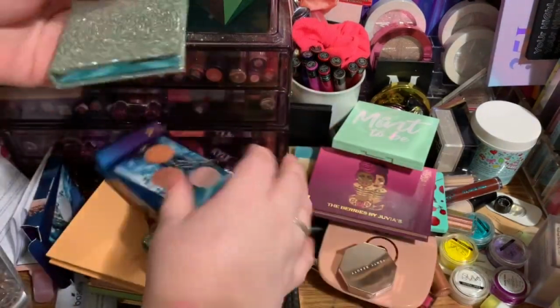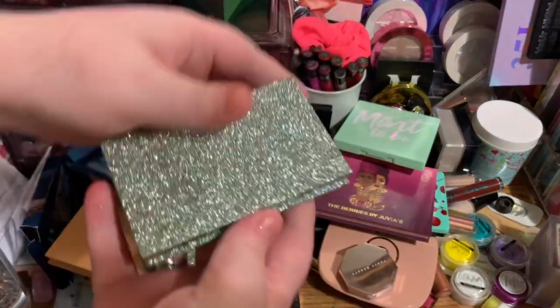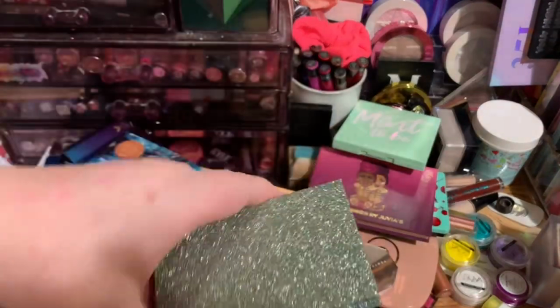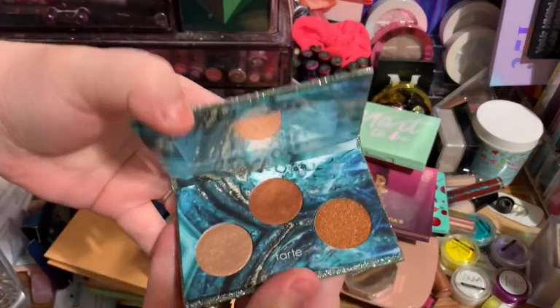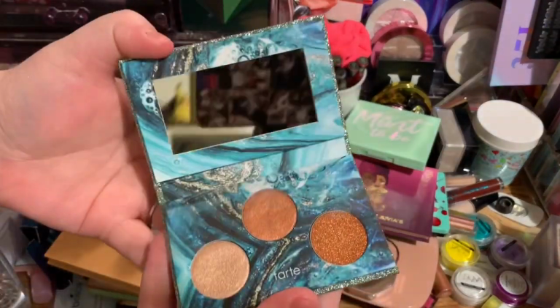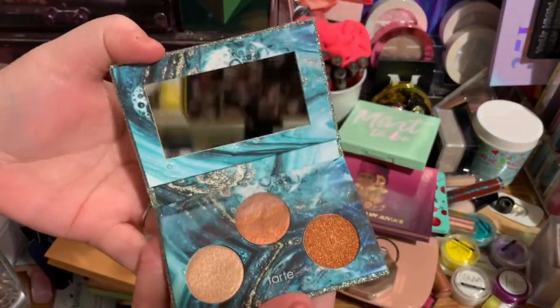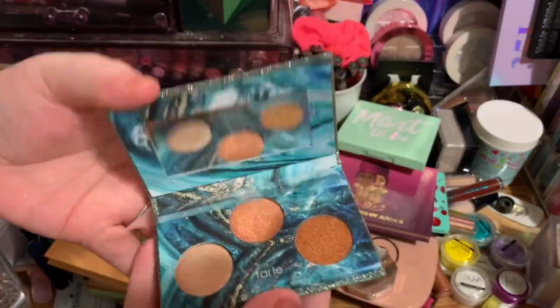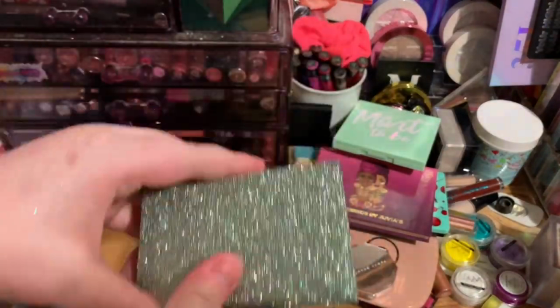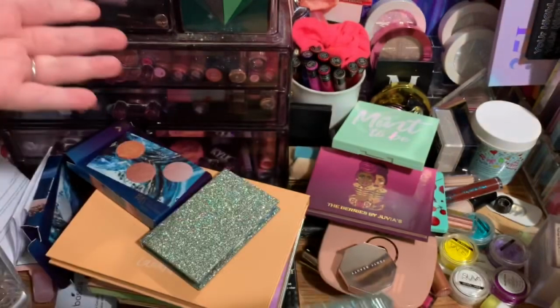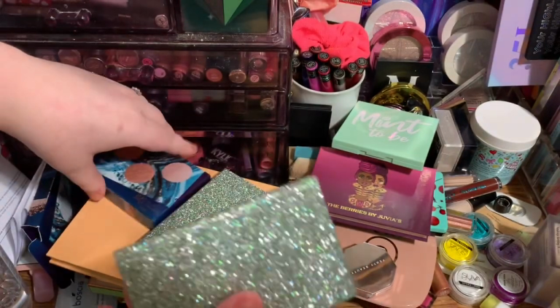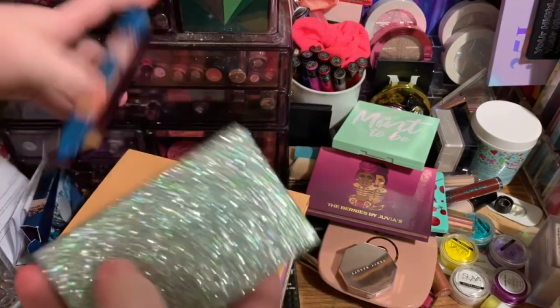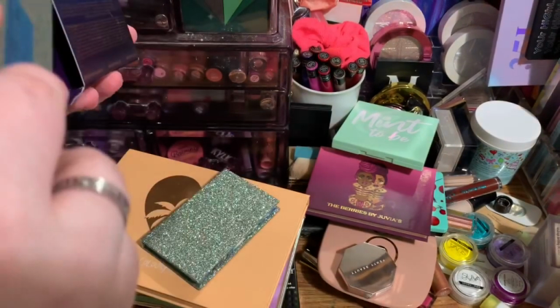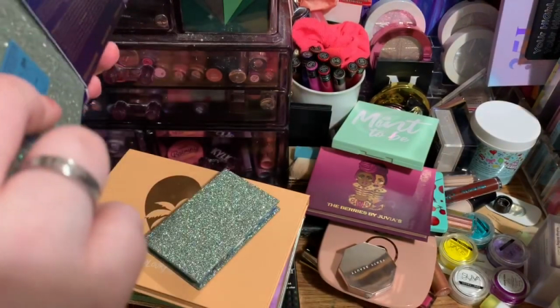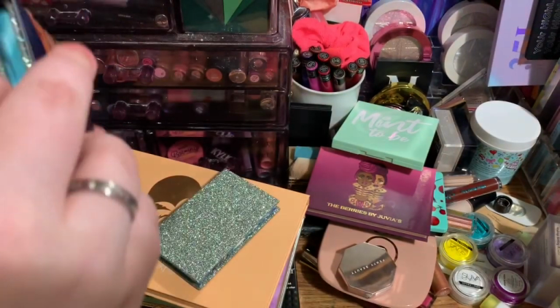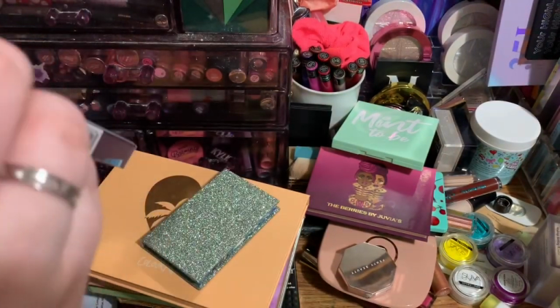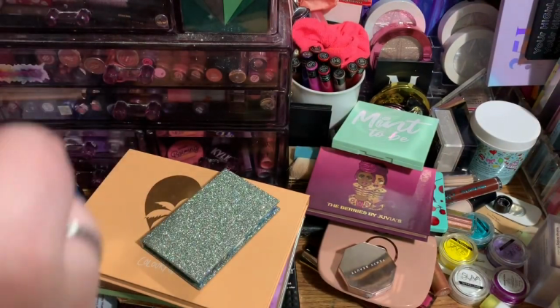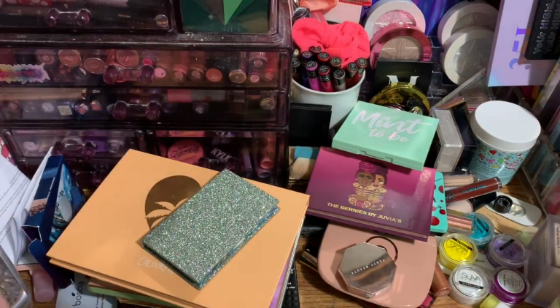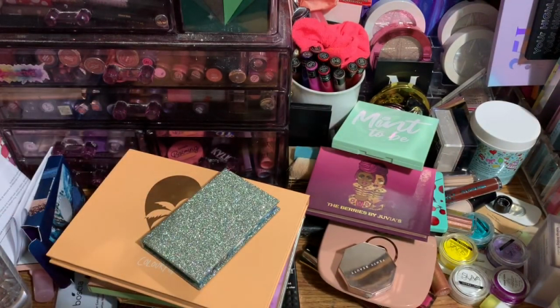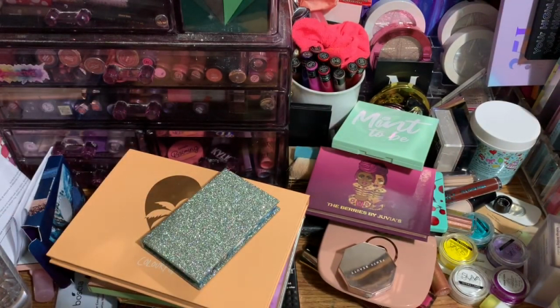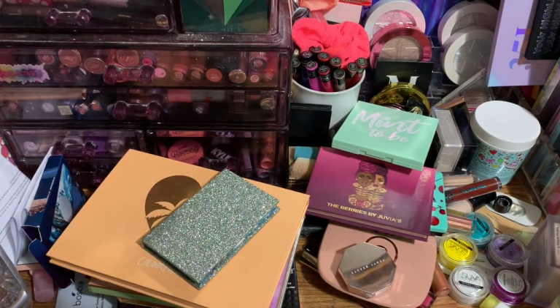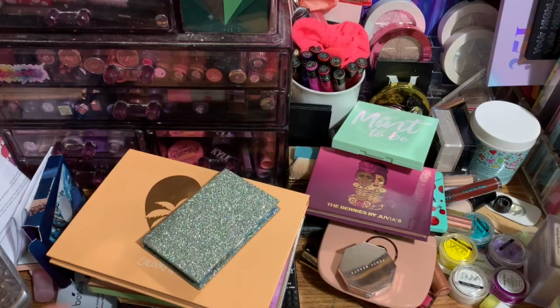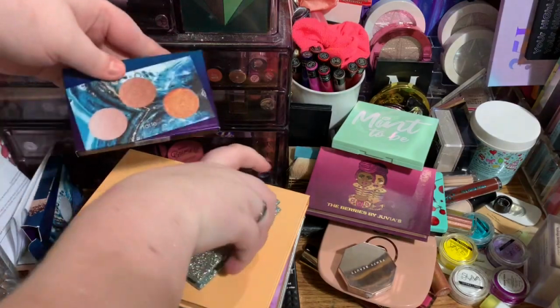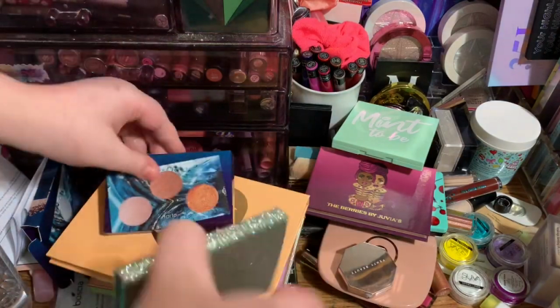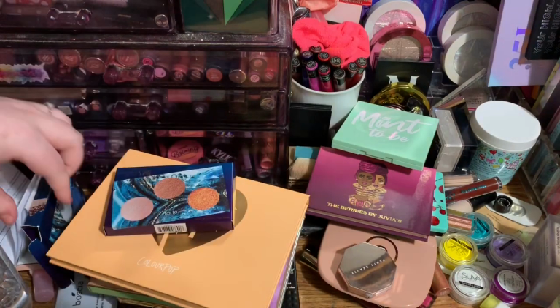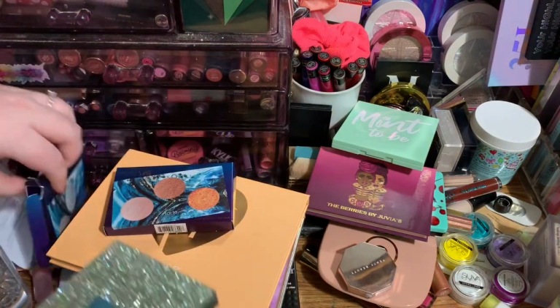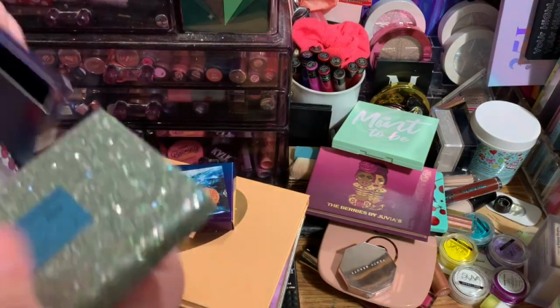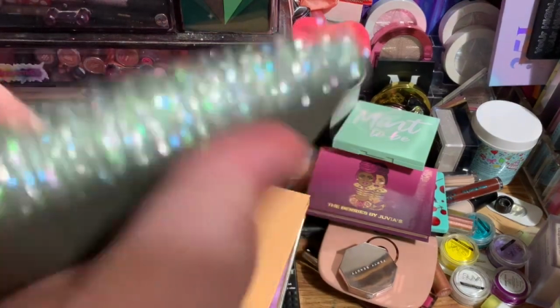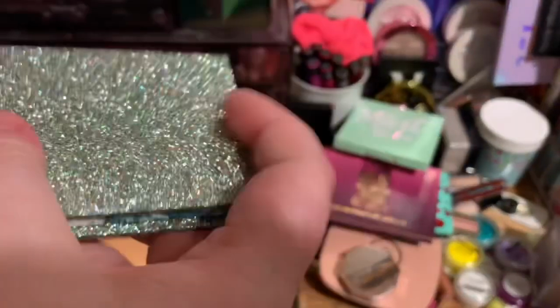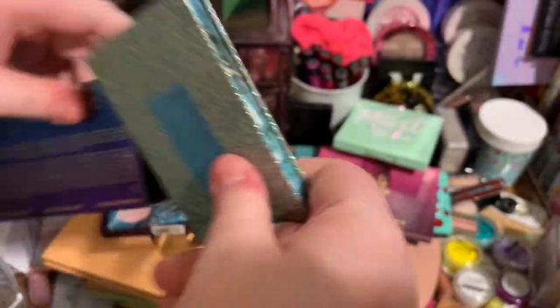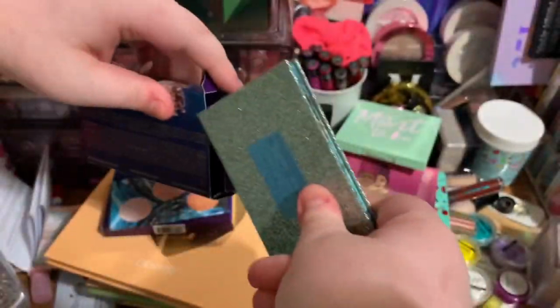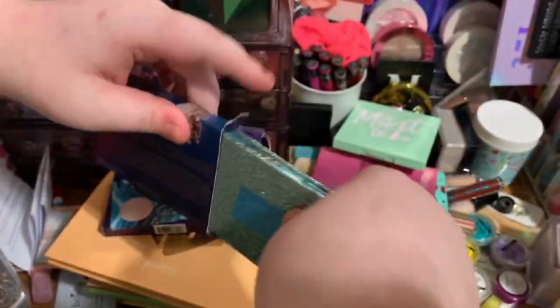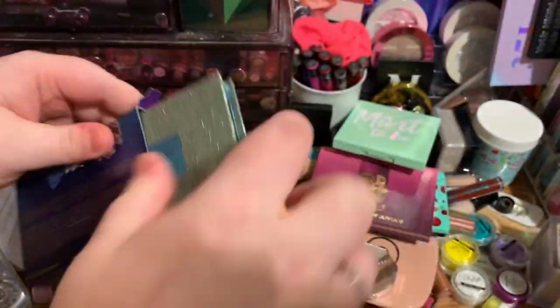The packaging is gorgeous, which is why I was going to keep these palettes, but I cannot justify keeping stuff just for the packaging. They're just not colors that I would use anyway, so I definitely know my friends are going to like these. I did get these in PR, so I will be giving them away to my friends.